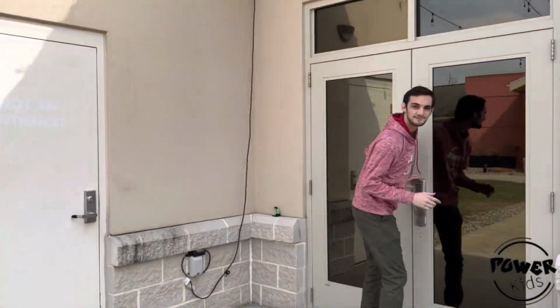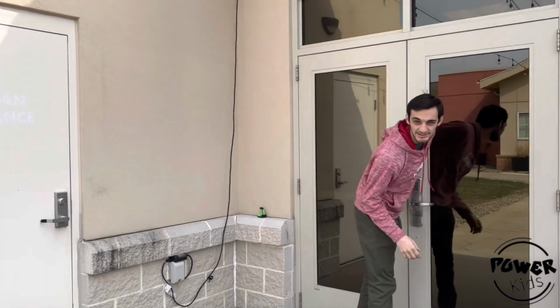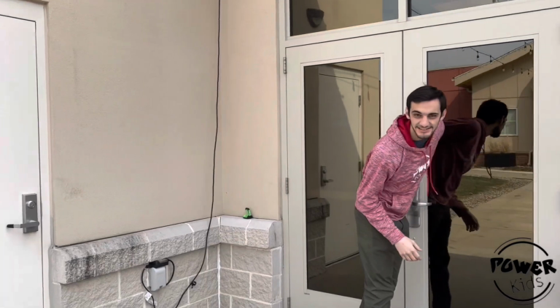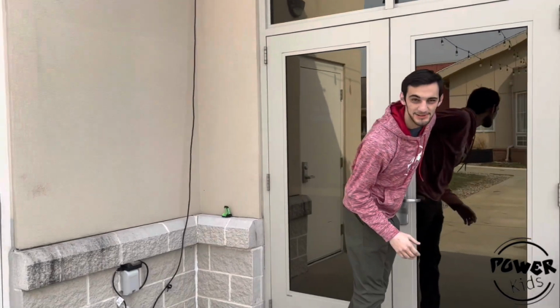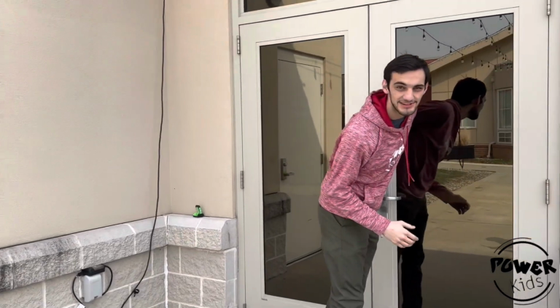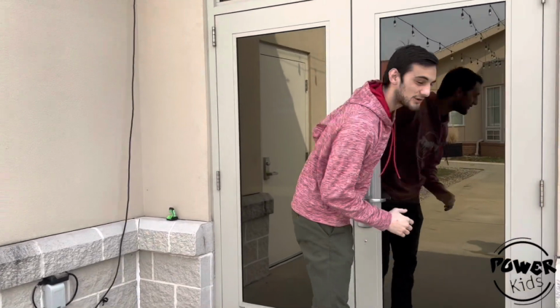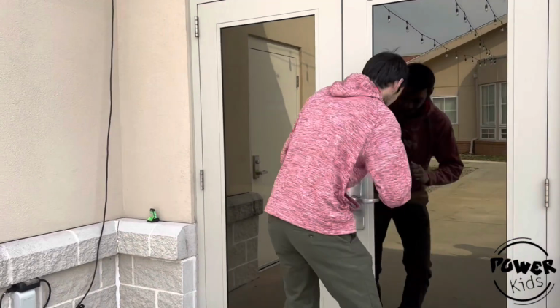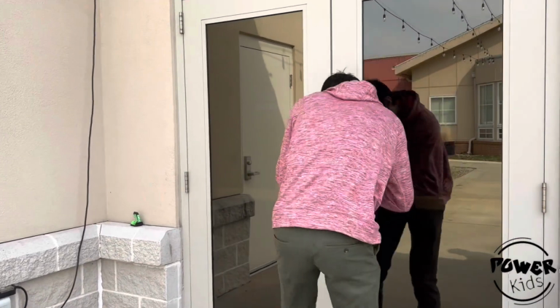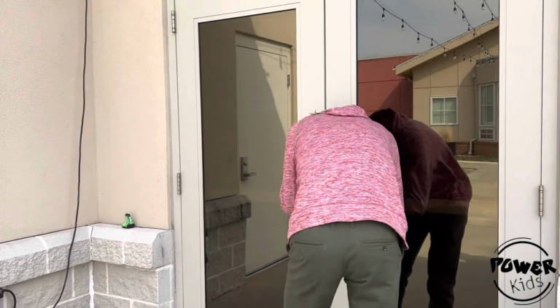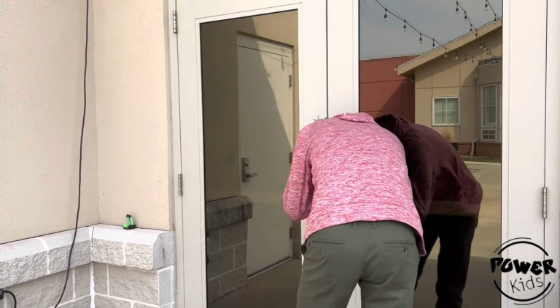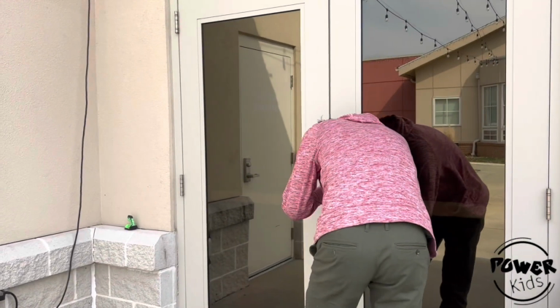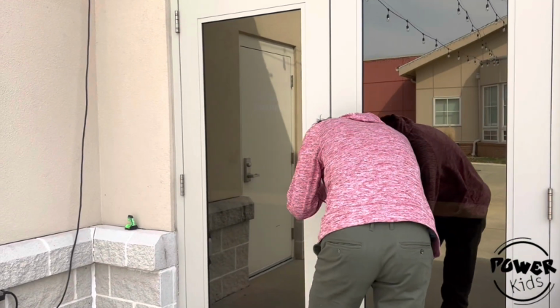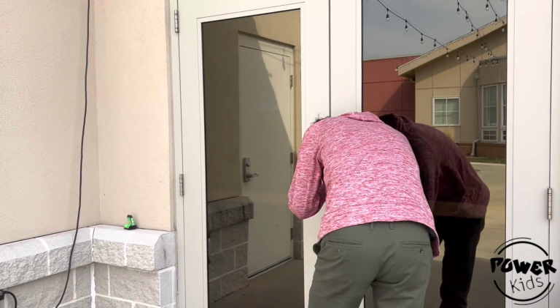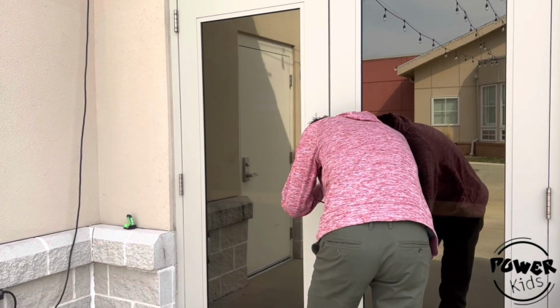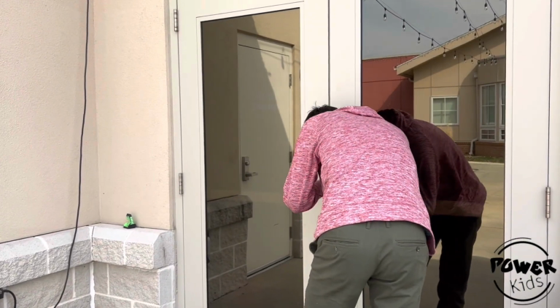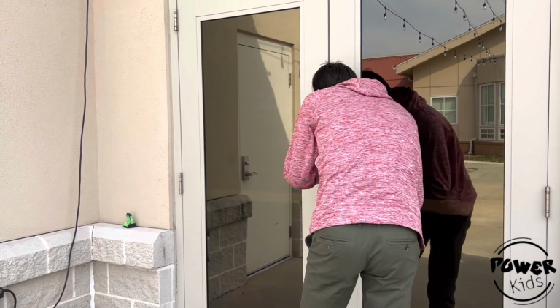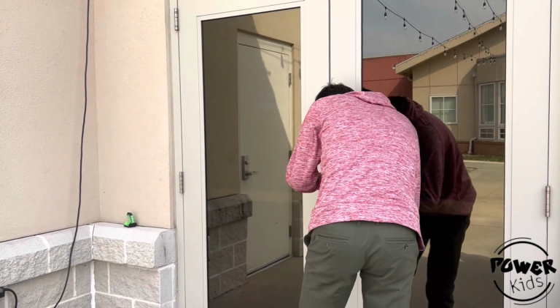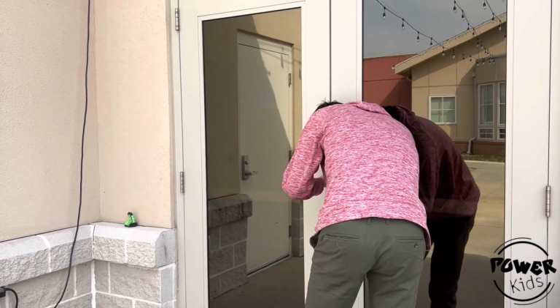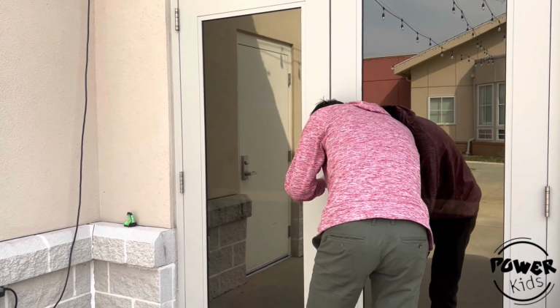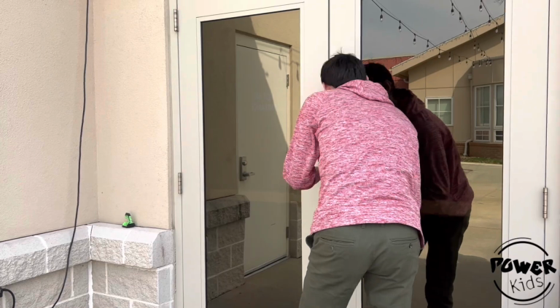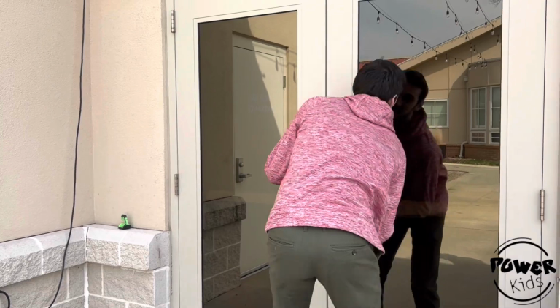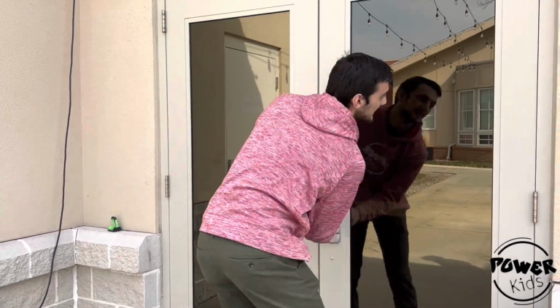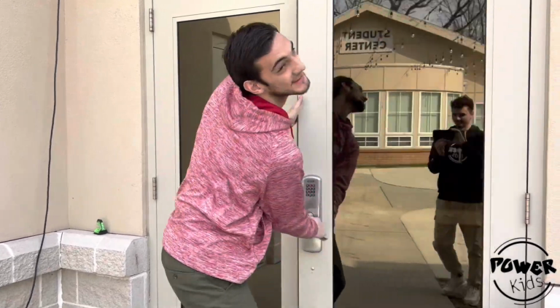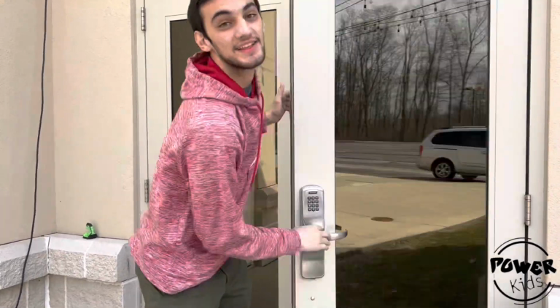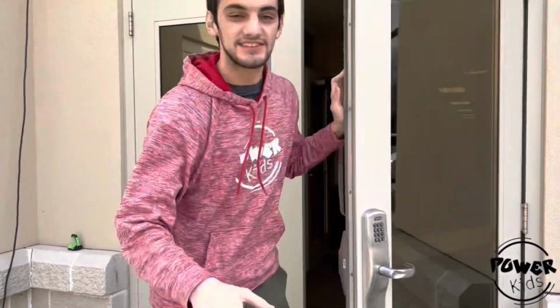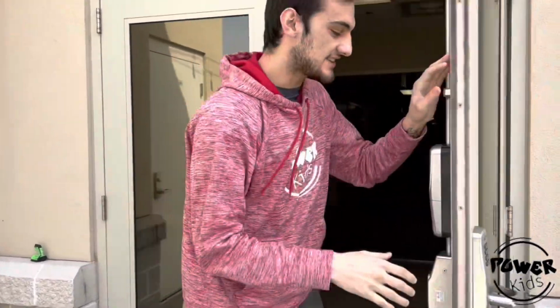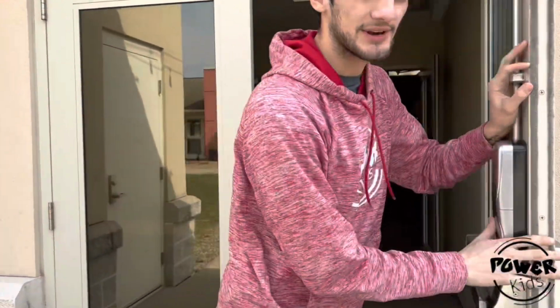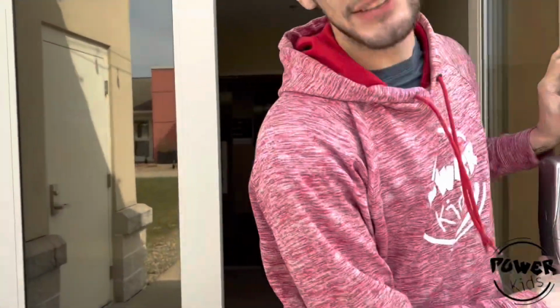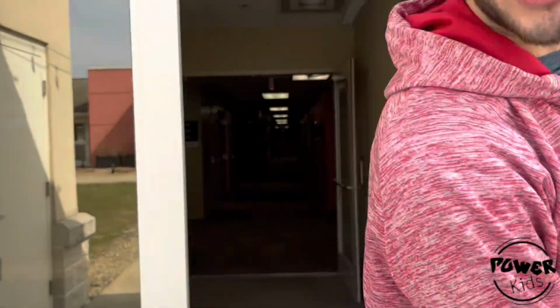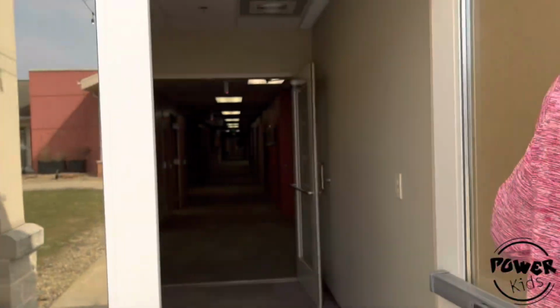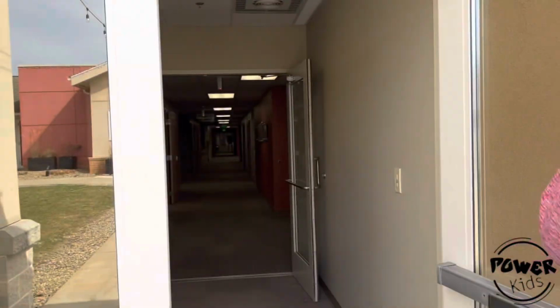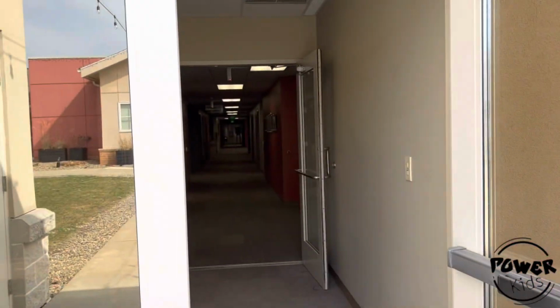First I gotta type in the secret code. This is the side door. This will be open on Sunday mornings.